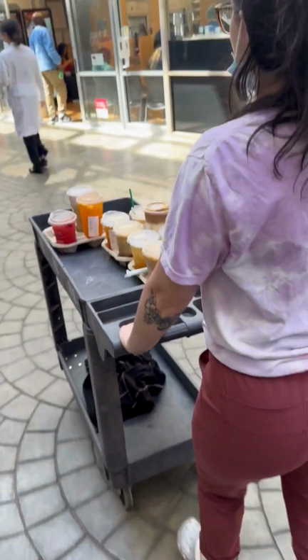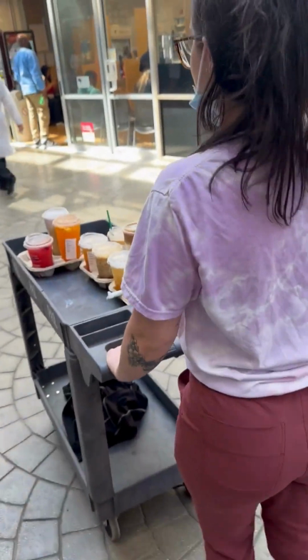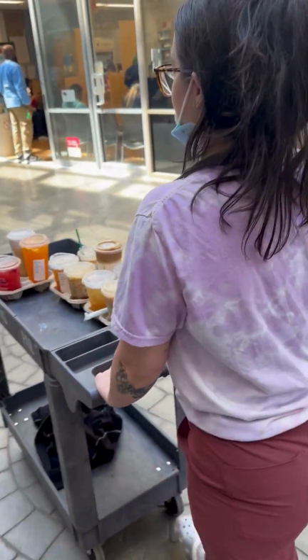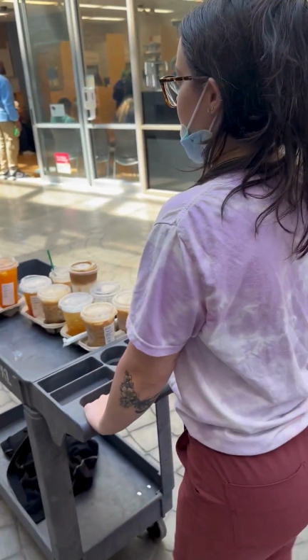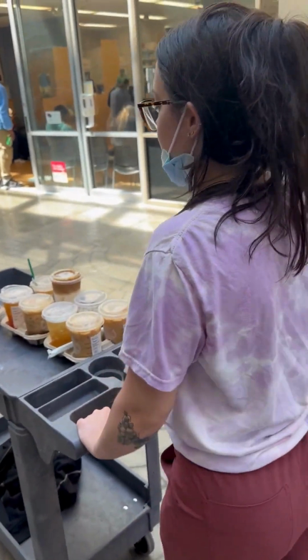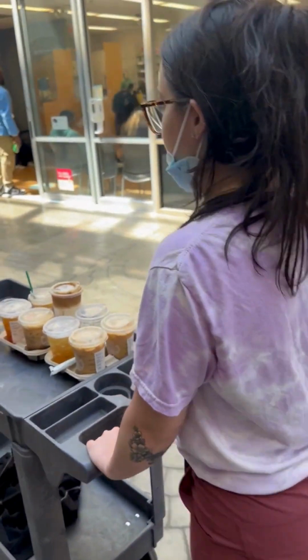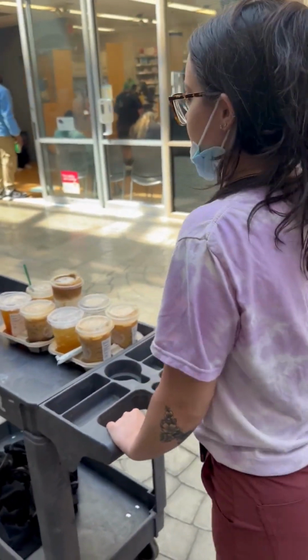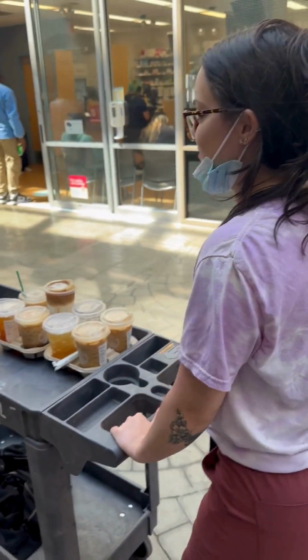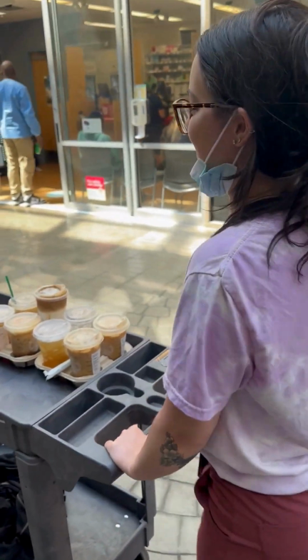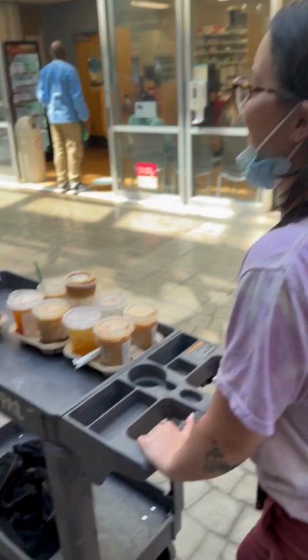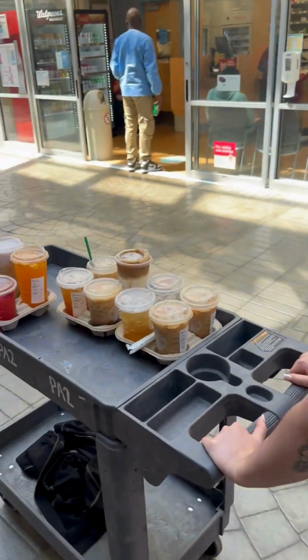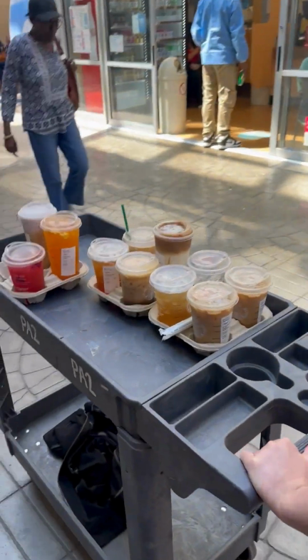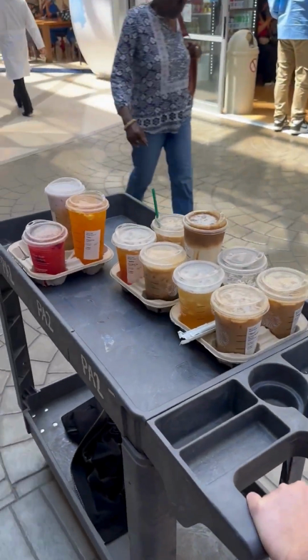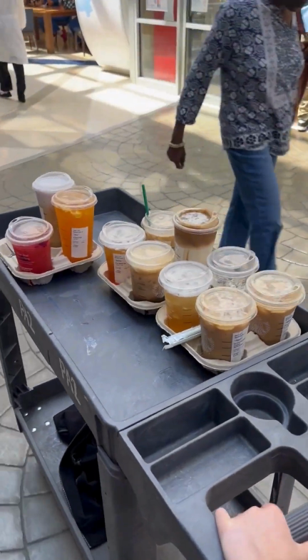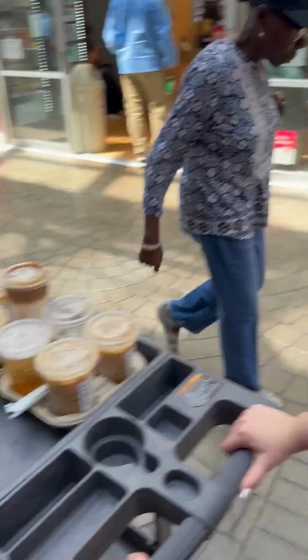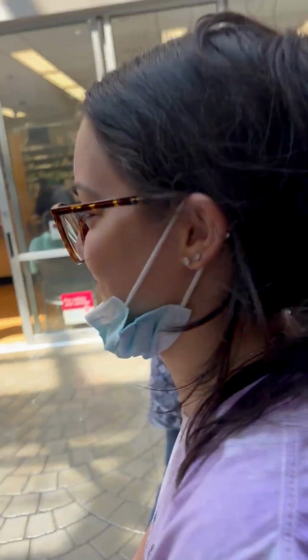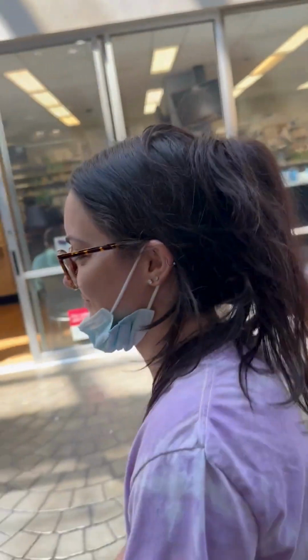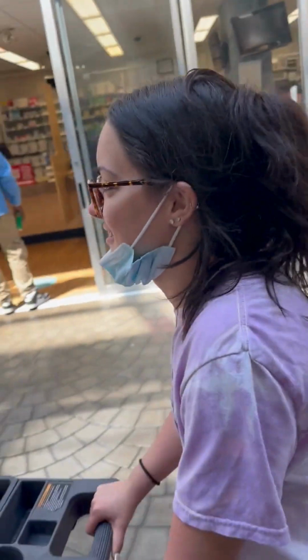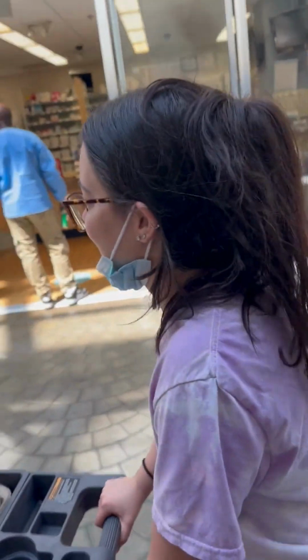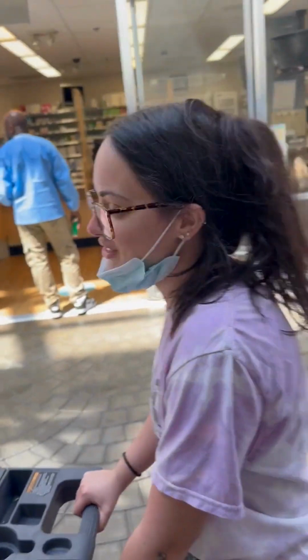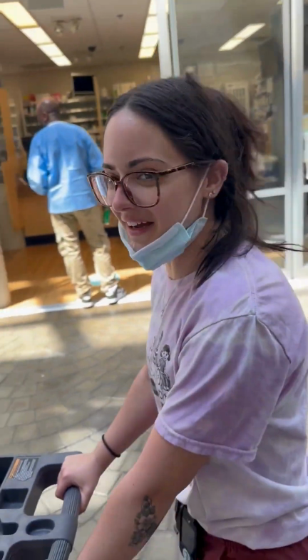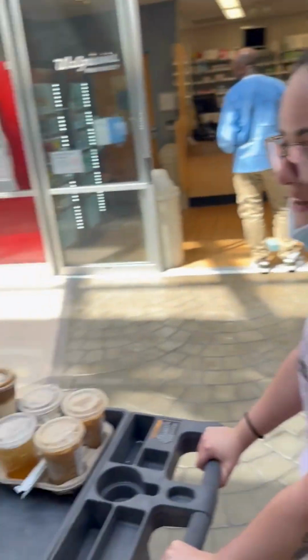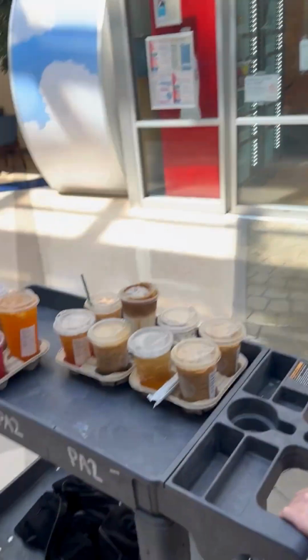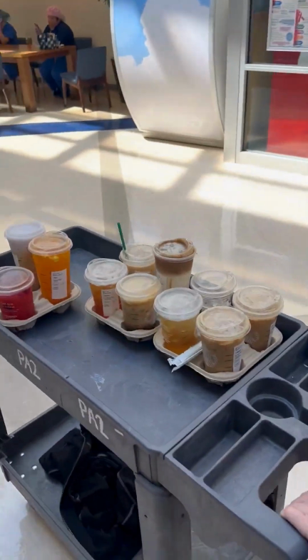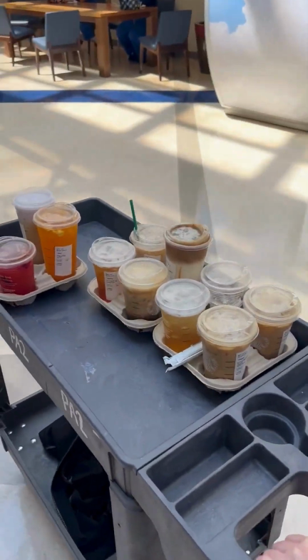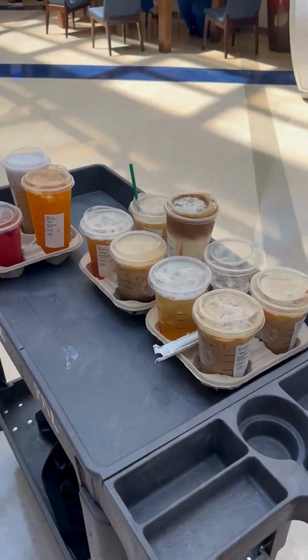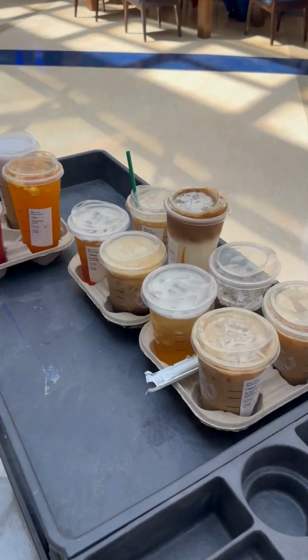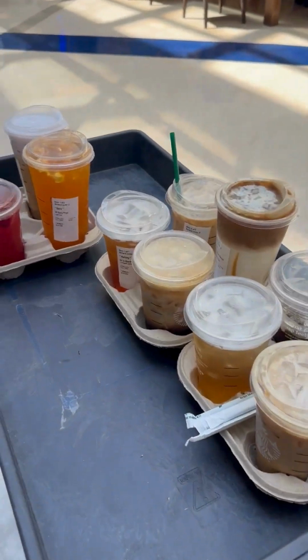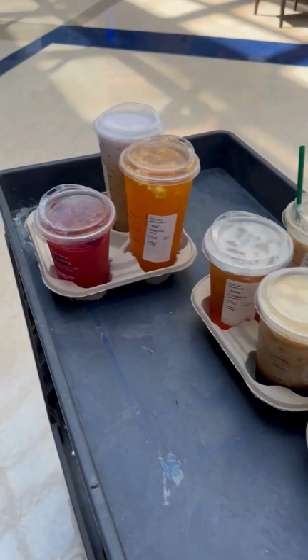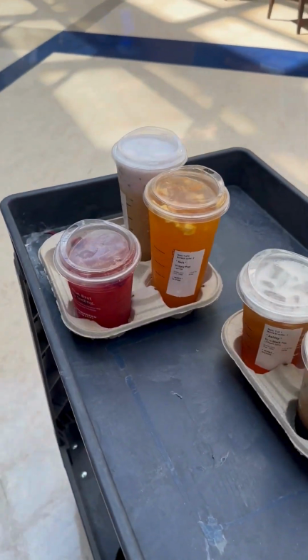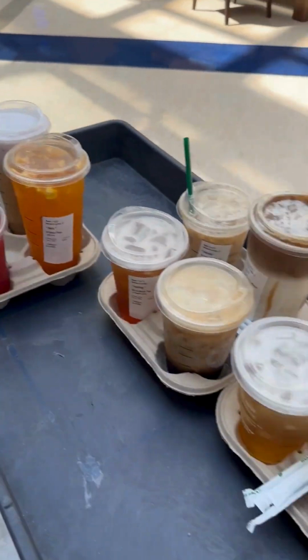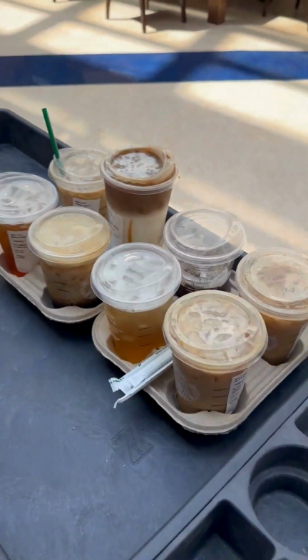Working a 12-hour shift can be exhausting, and oftentimes we are constantly on our feet, so of course we always make sure to get our Starbucks coffee intake to help fuel our day, and this day was no exception.